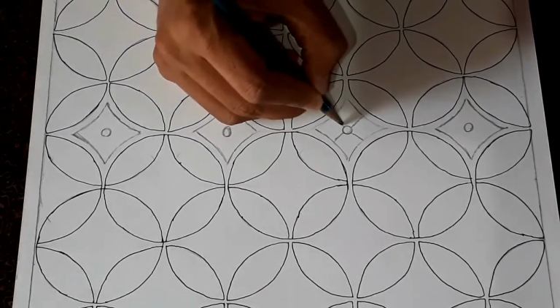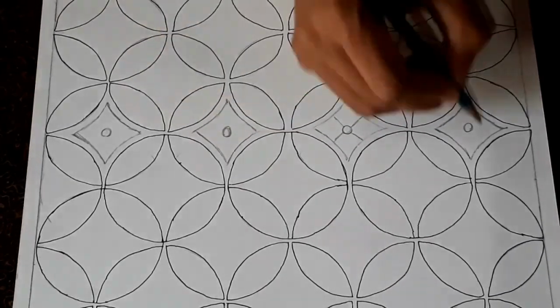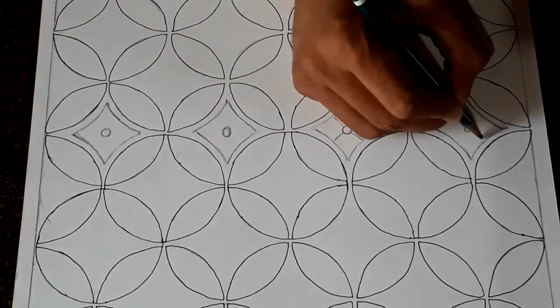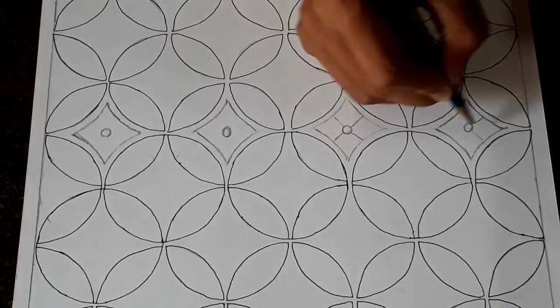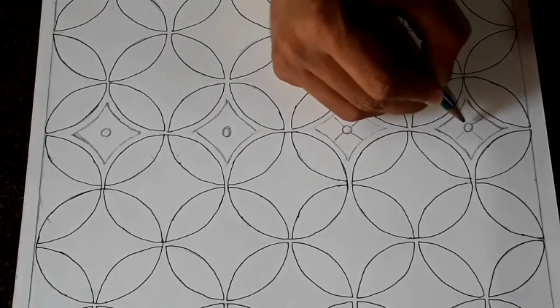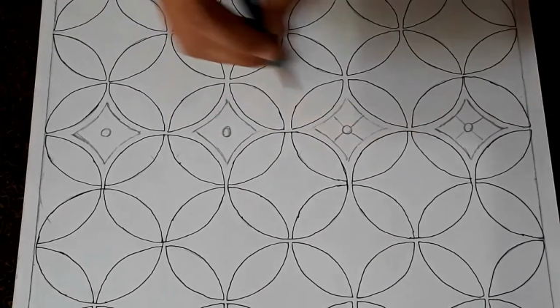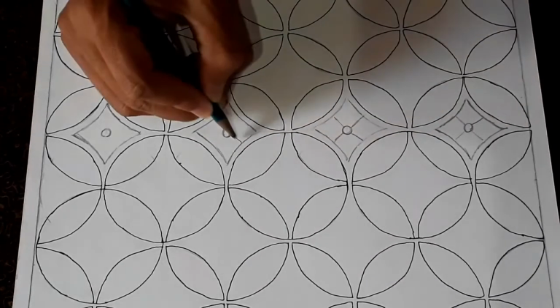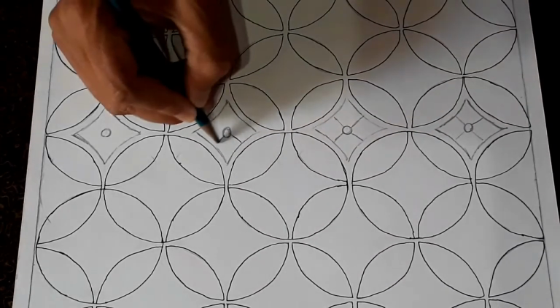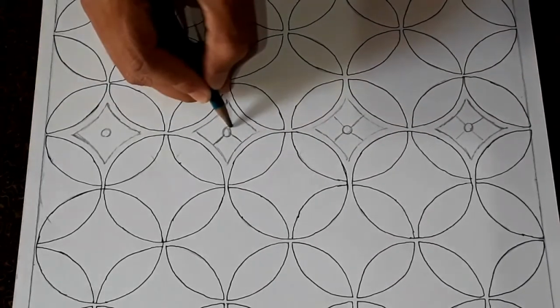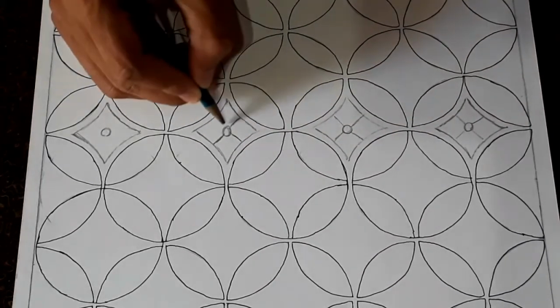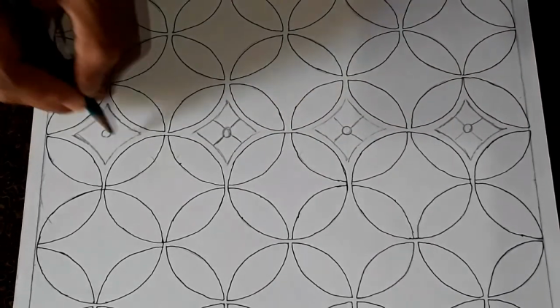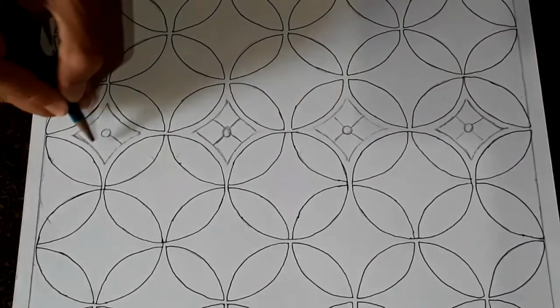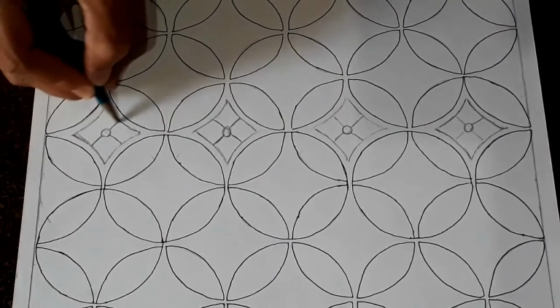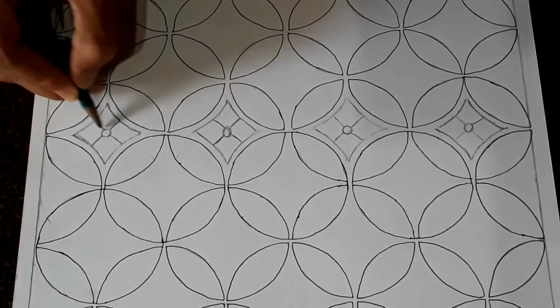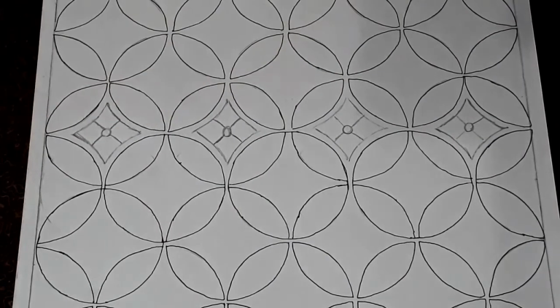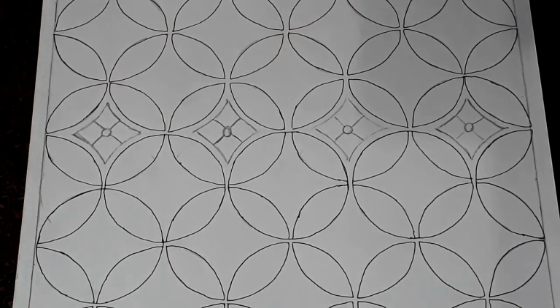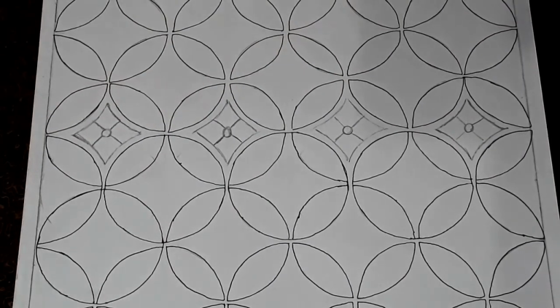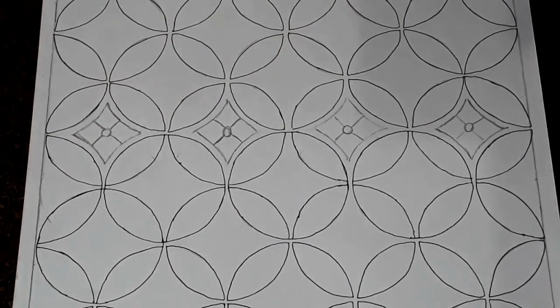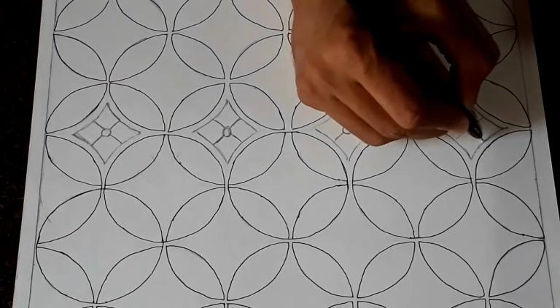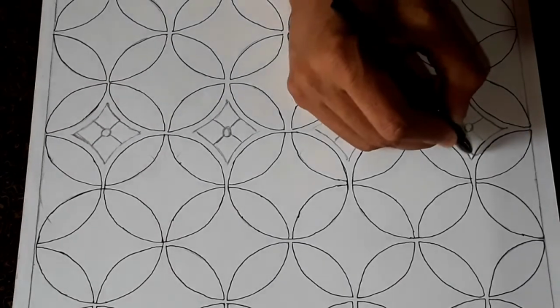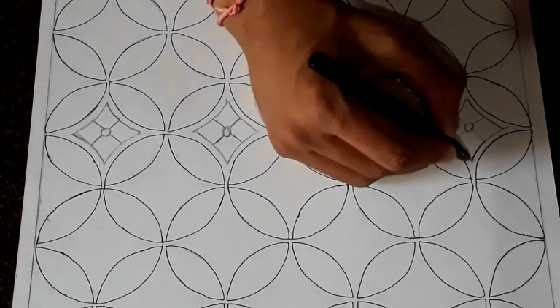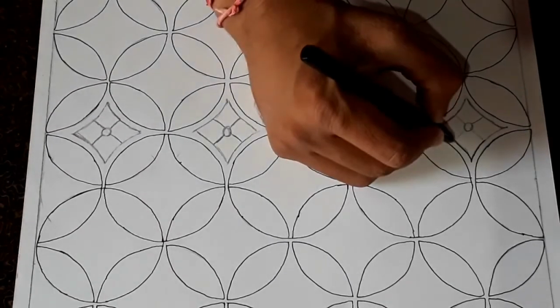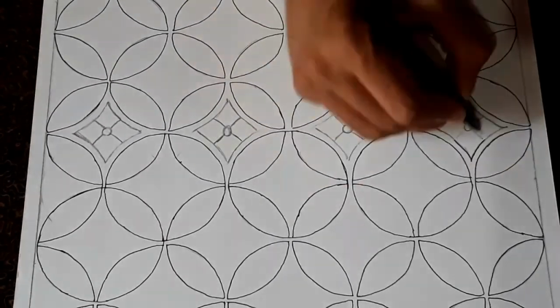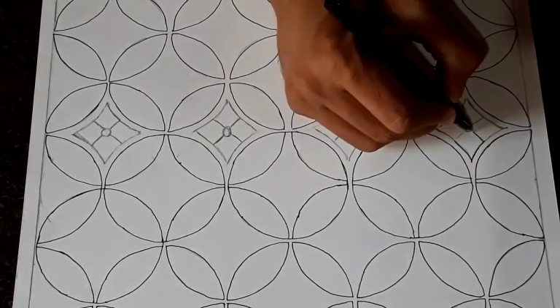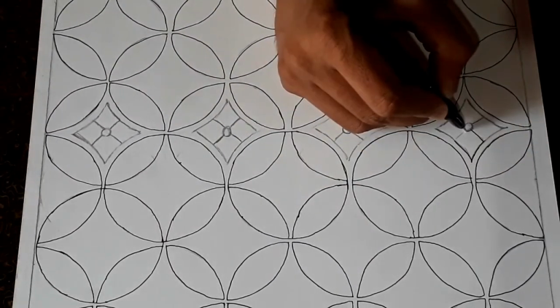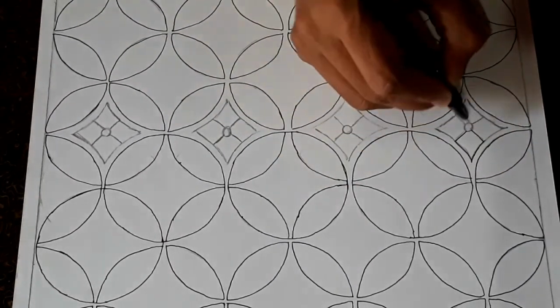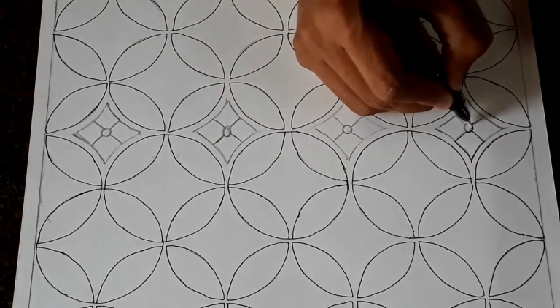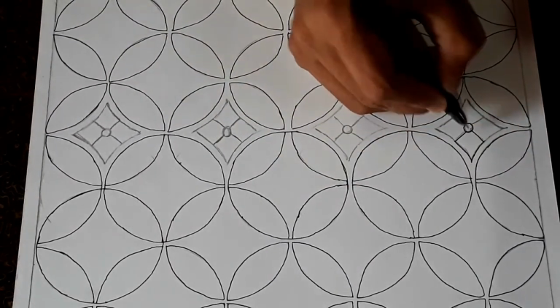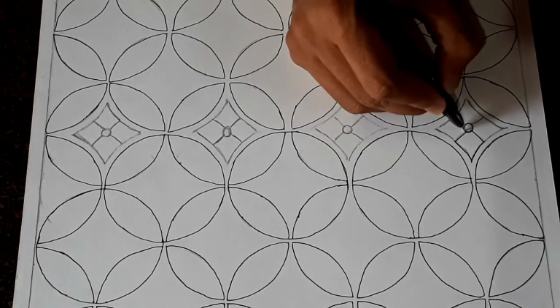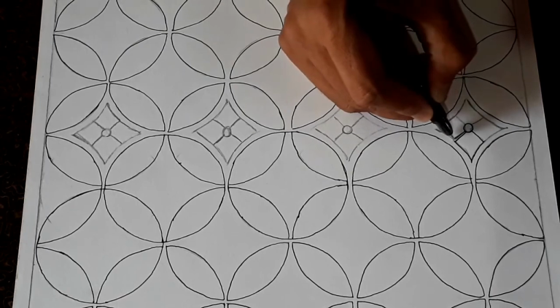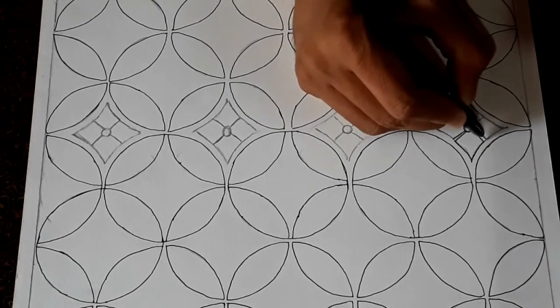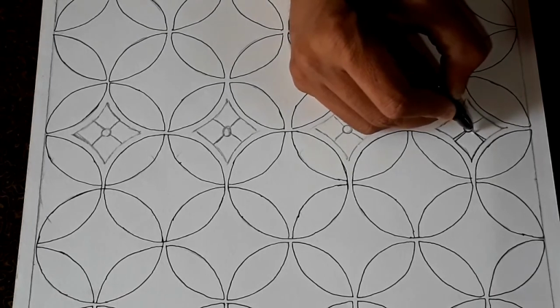Then by using straight lines, dividing them into 4 parts, a new design appeared. Again I am tracing them with black gel pen, and doing the same to all designs.